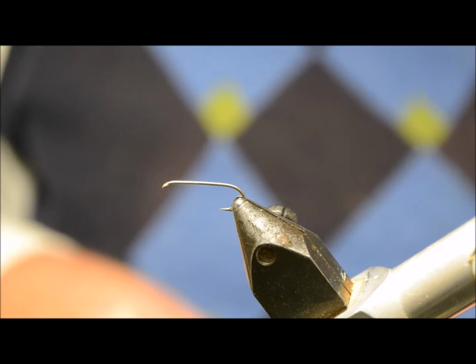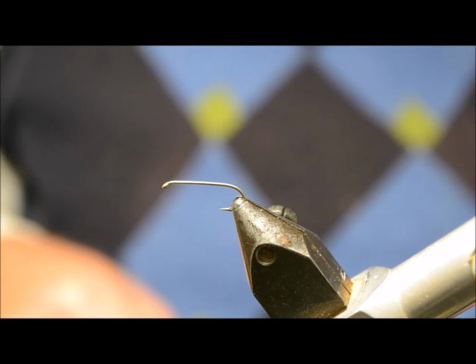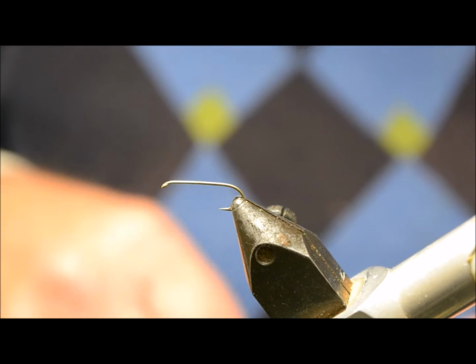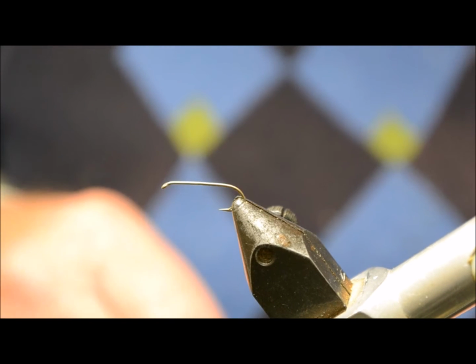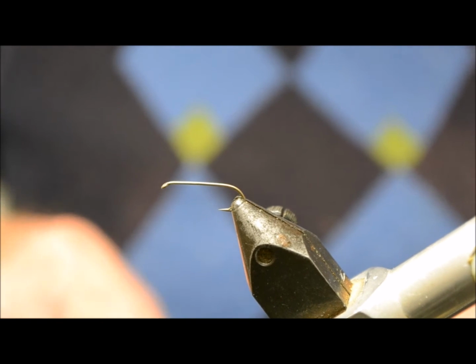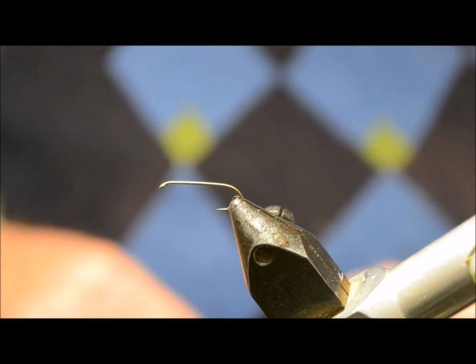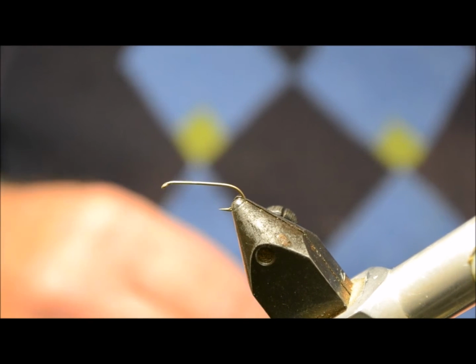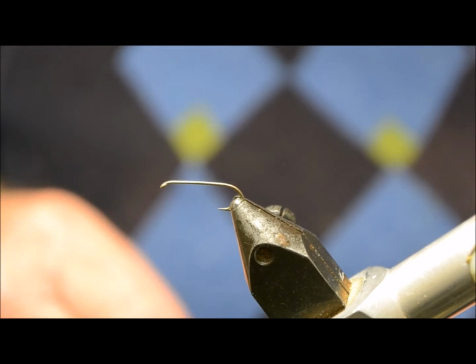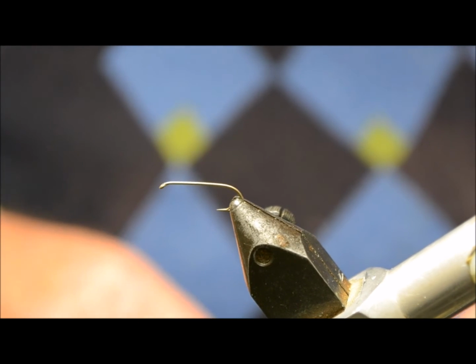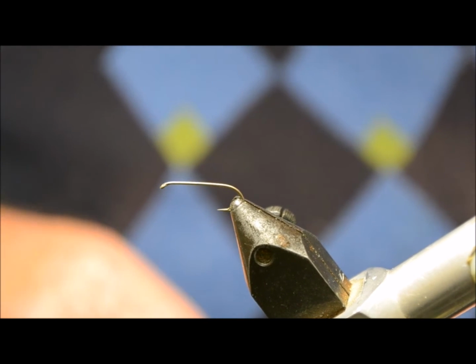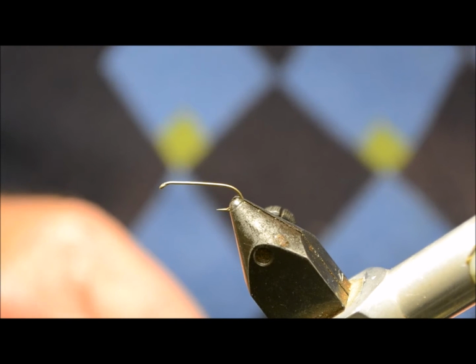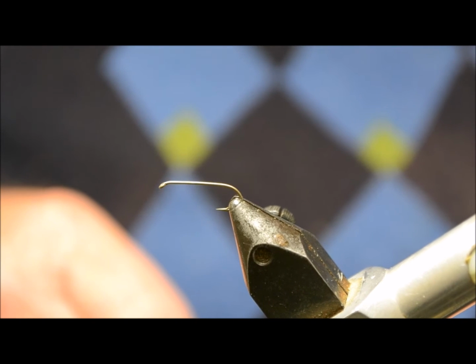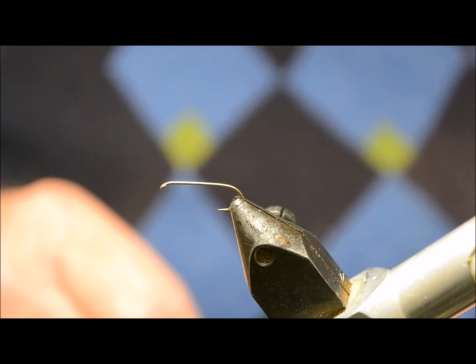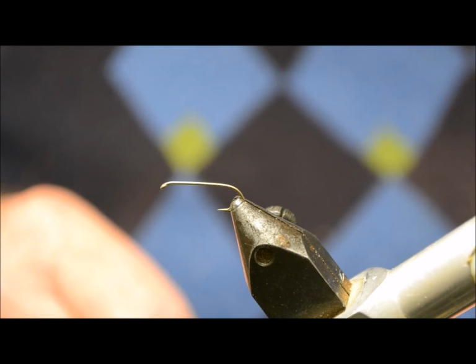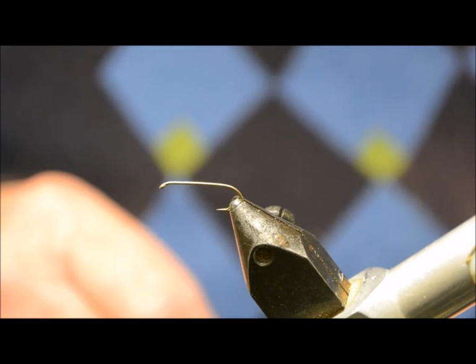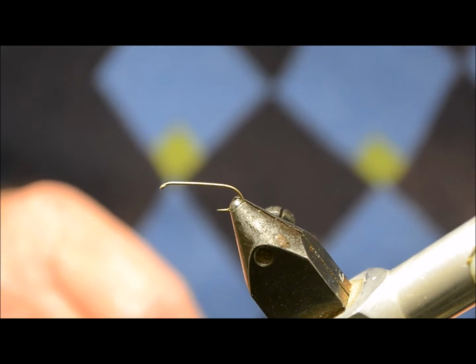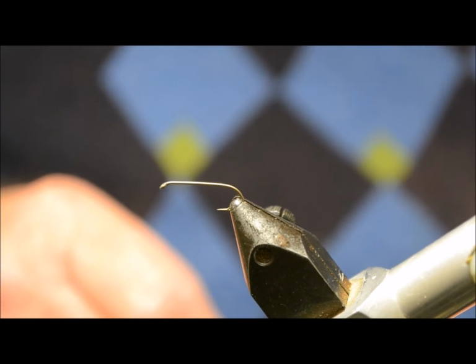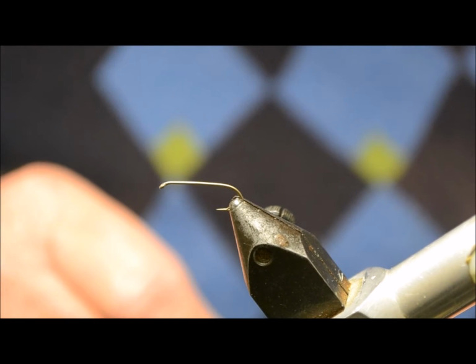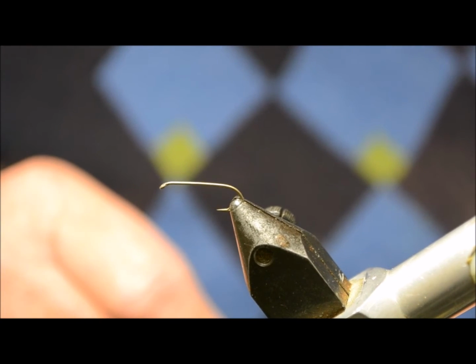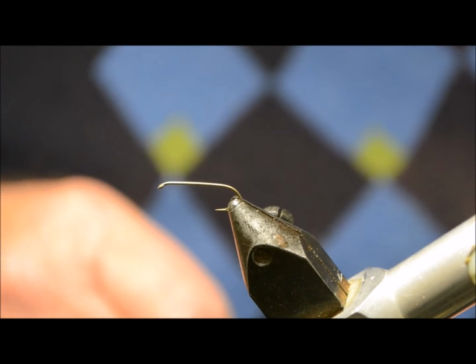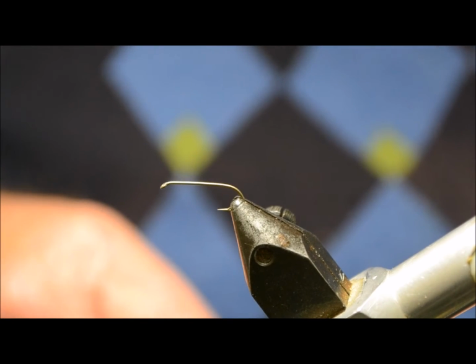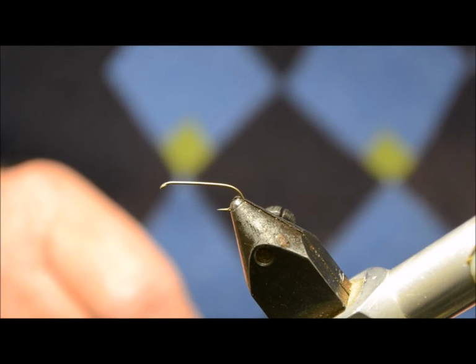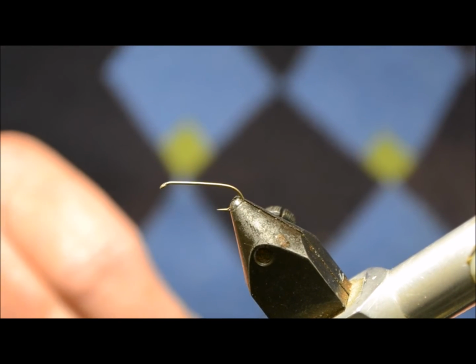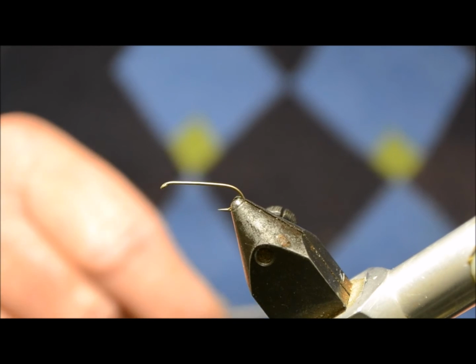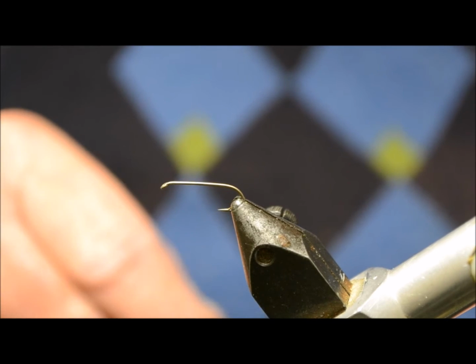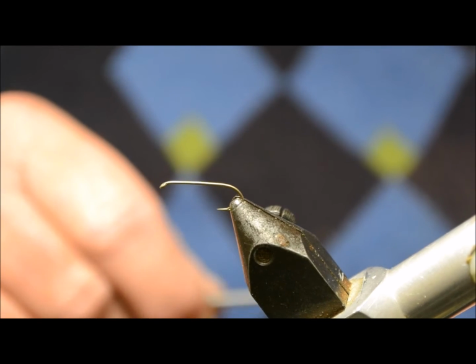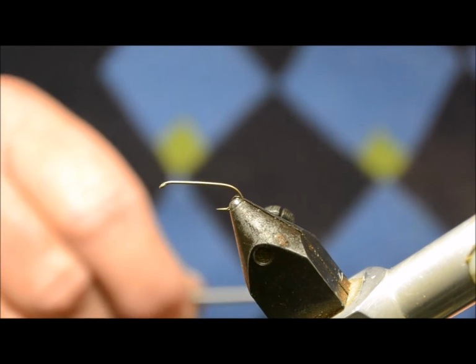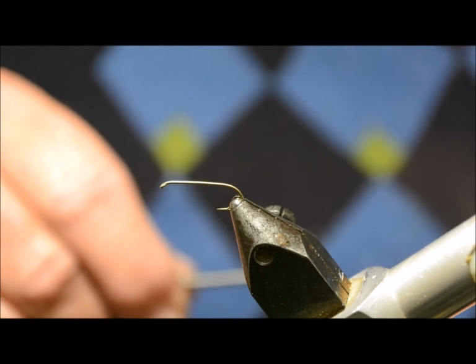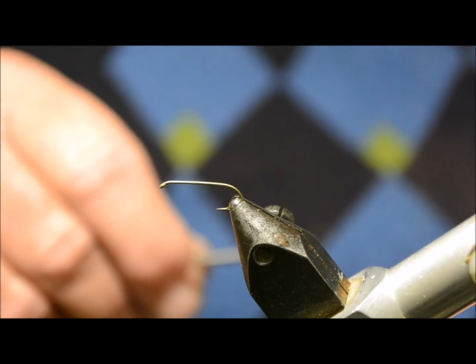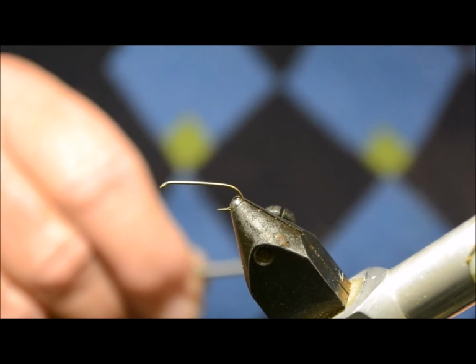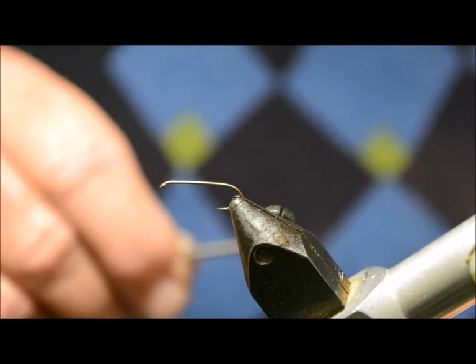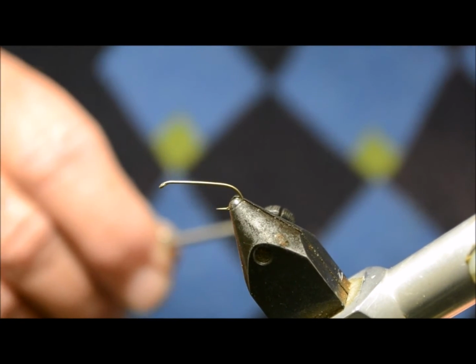Hi guys, today we're doing a Pheasant Tail Nymph. We're using a size 14 hook here today, and this fly is normally tied on either a 14 or 16 — usually smaller sizes, or even down to an 18.